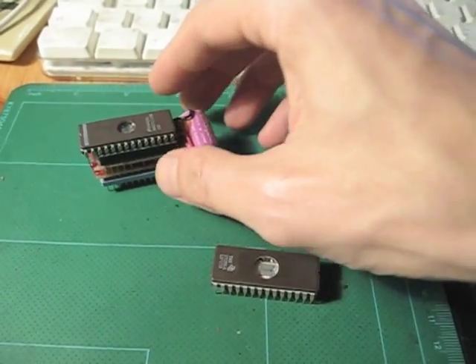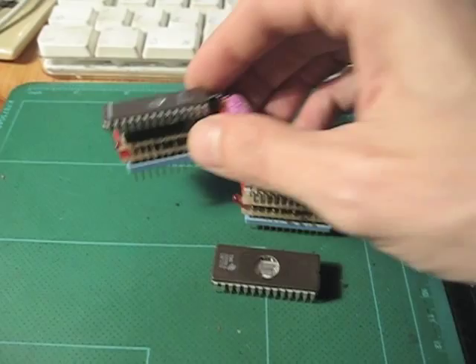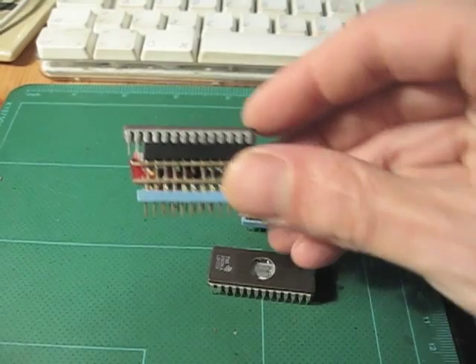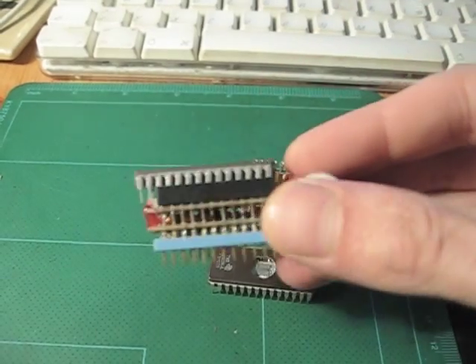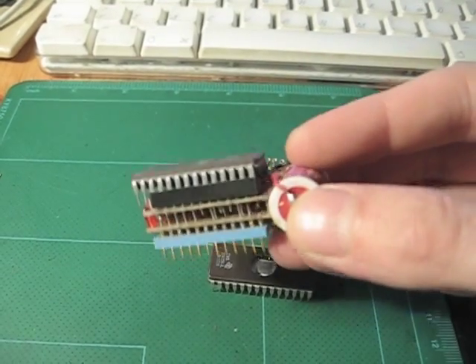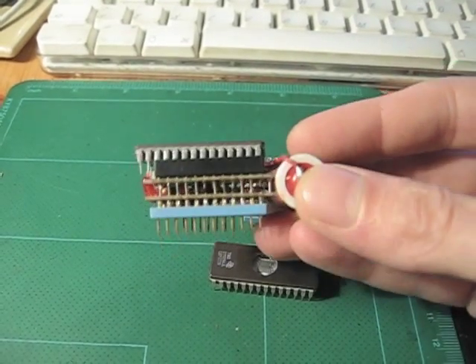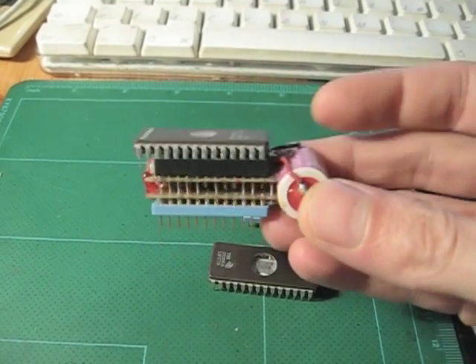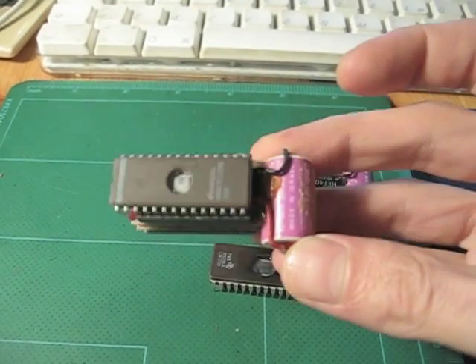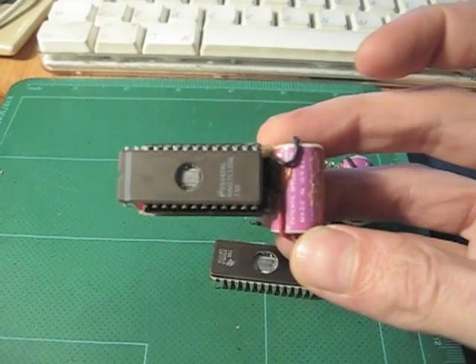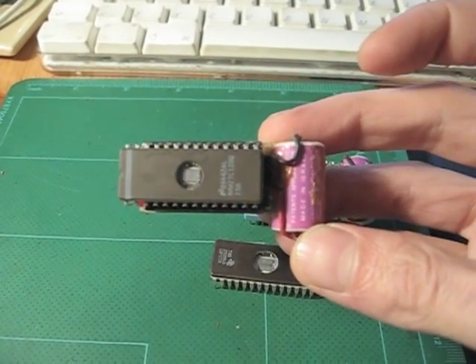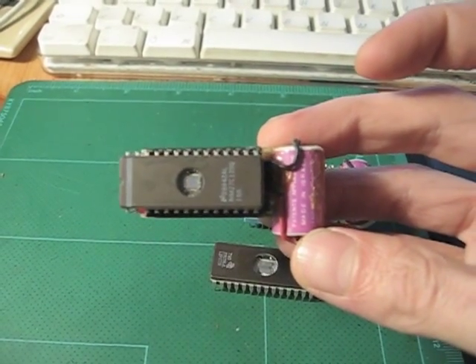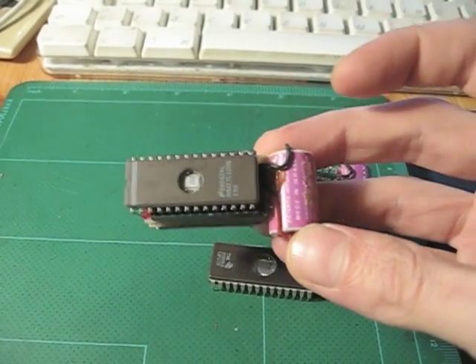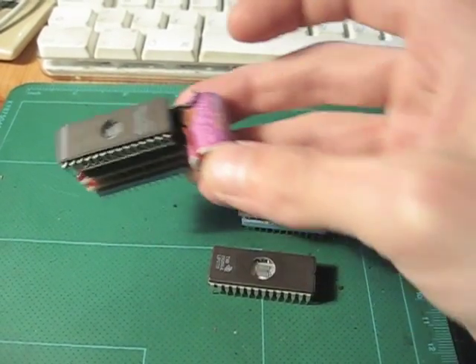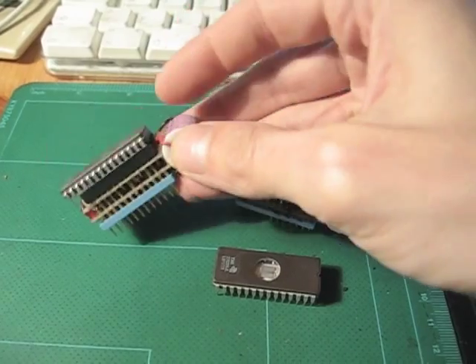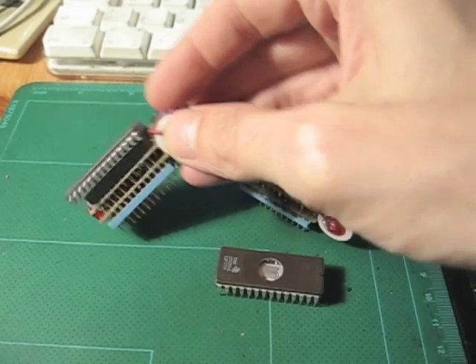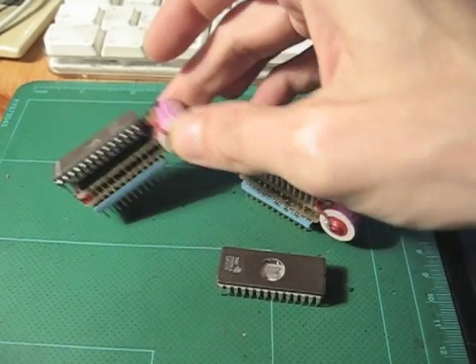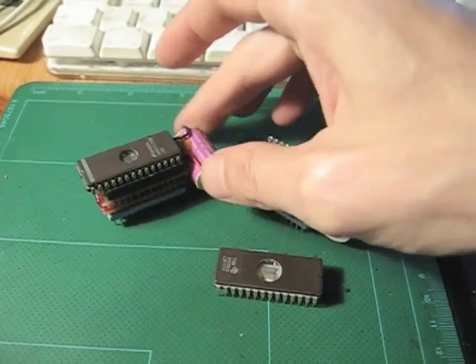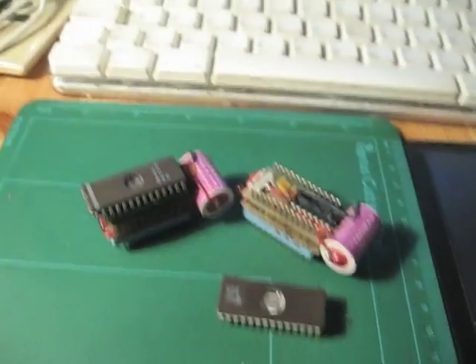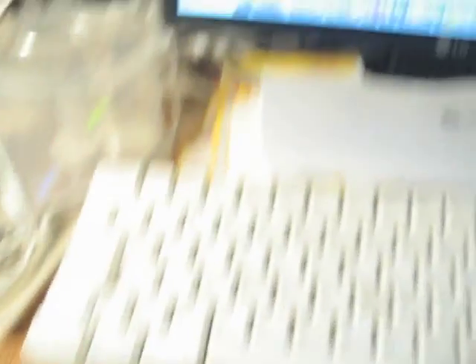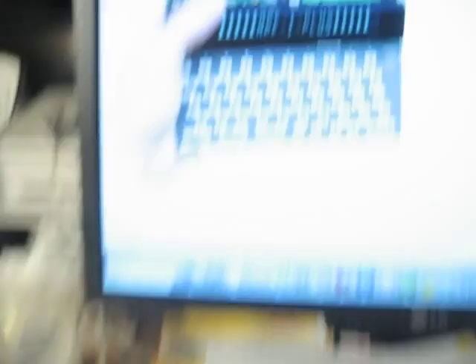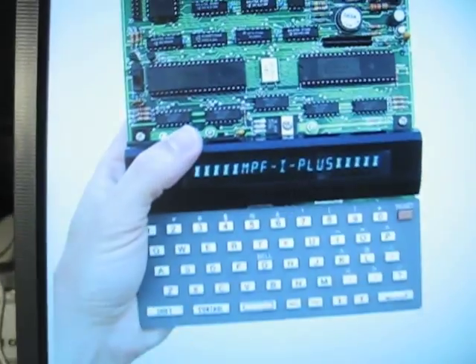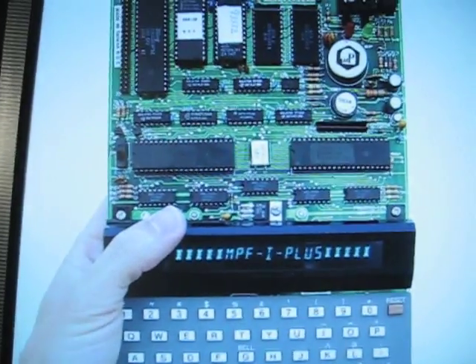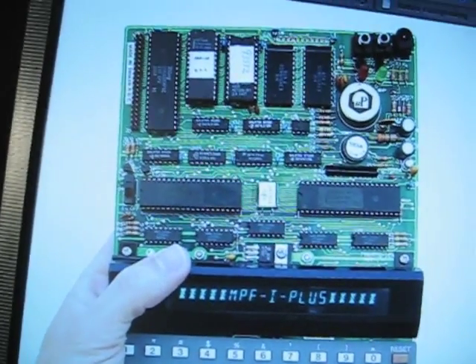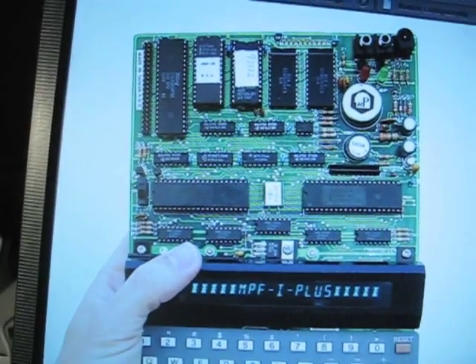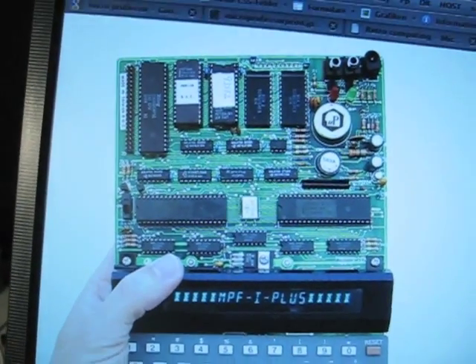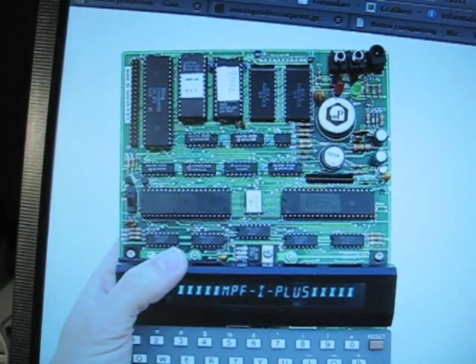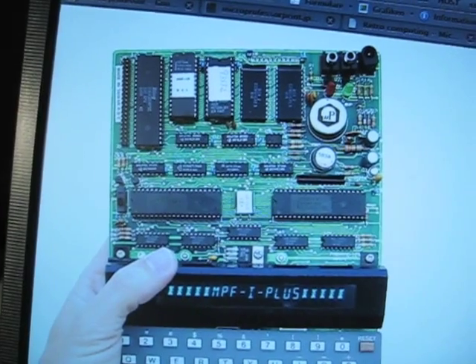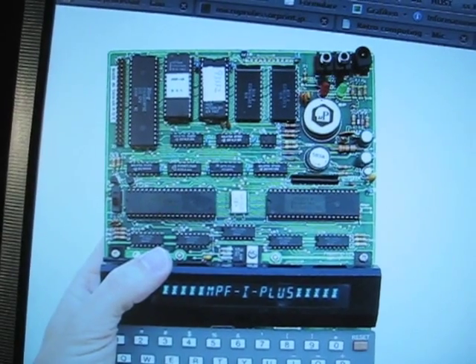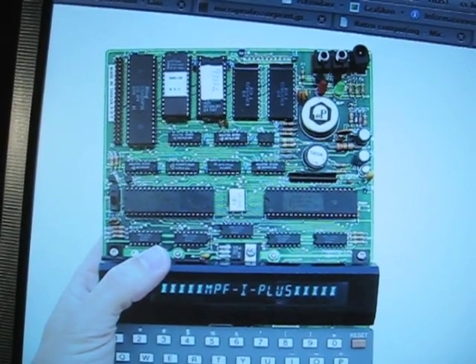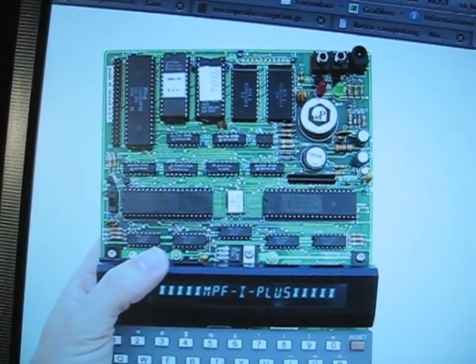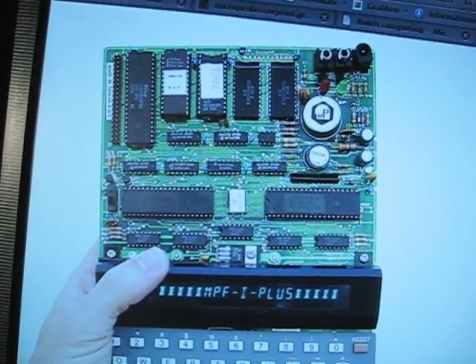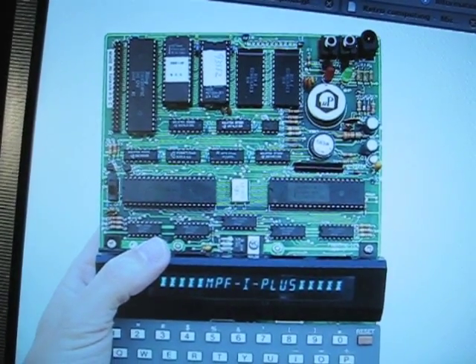Here a chip is on top of the battery. This was plugged in instead of the normal memory chip on the board.